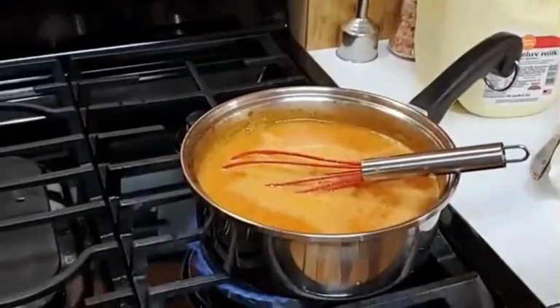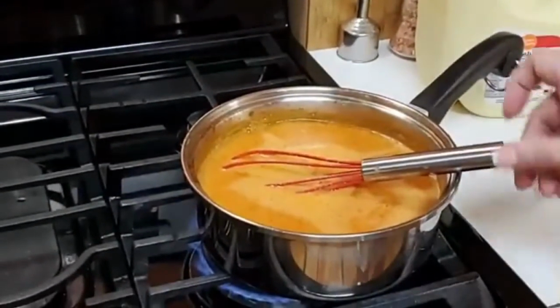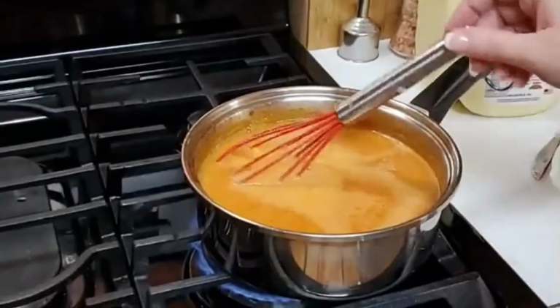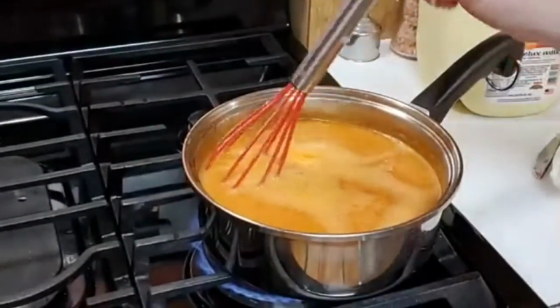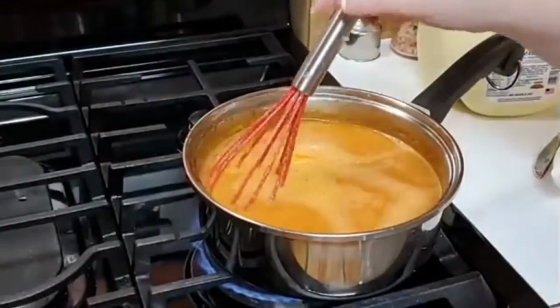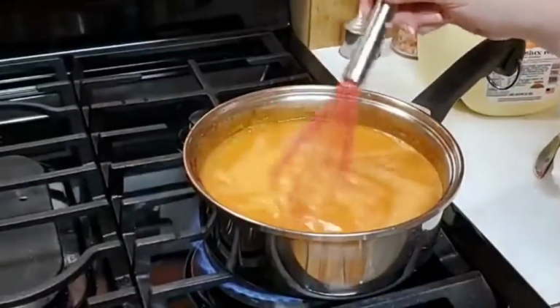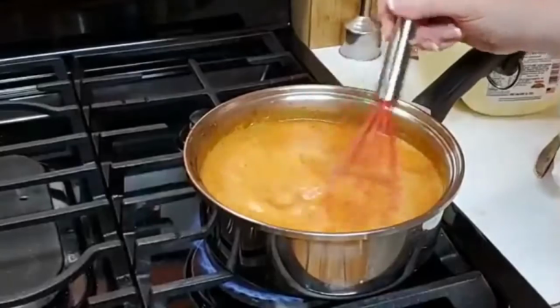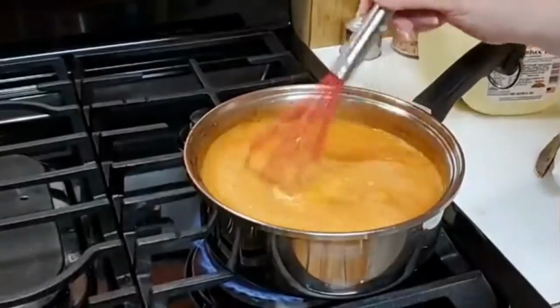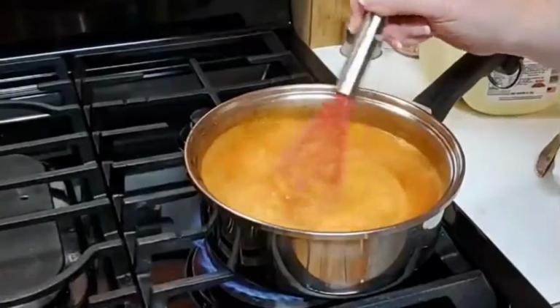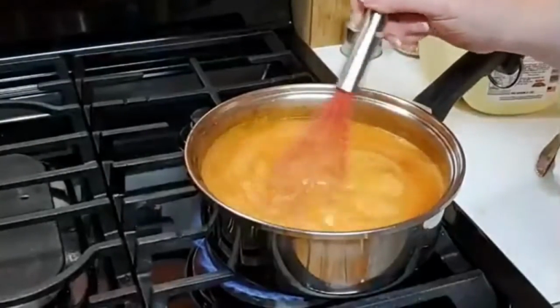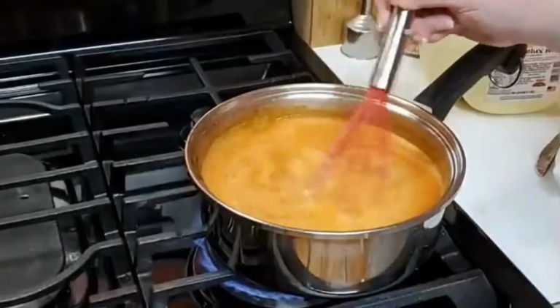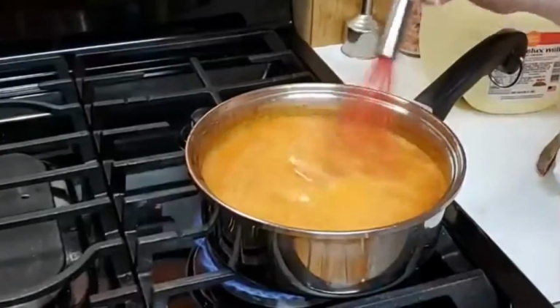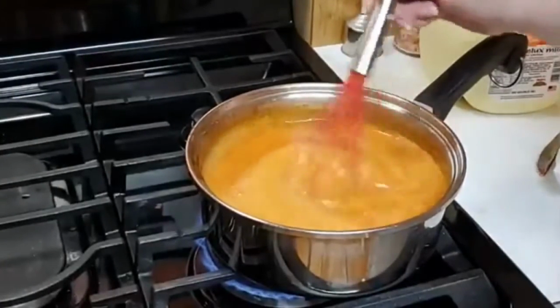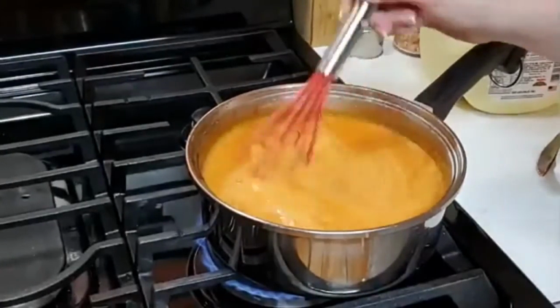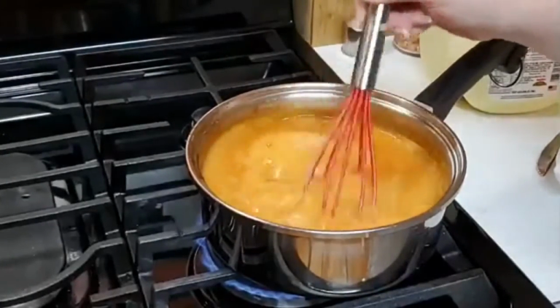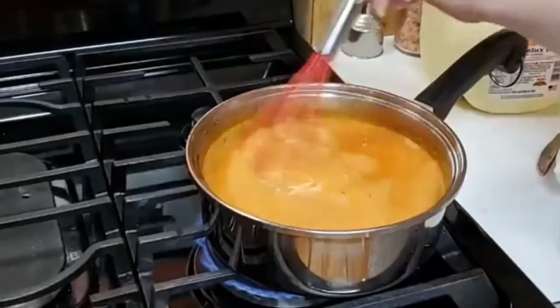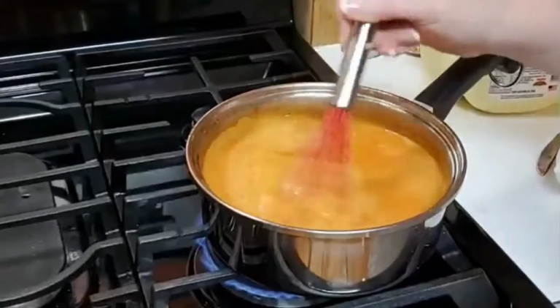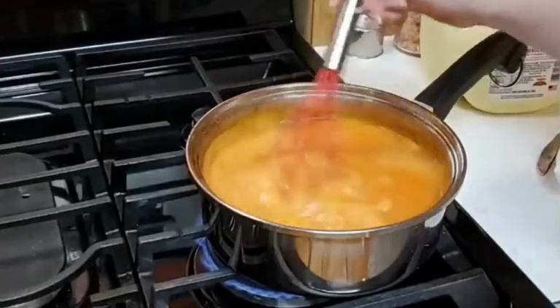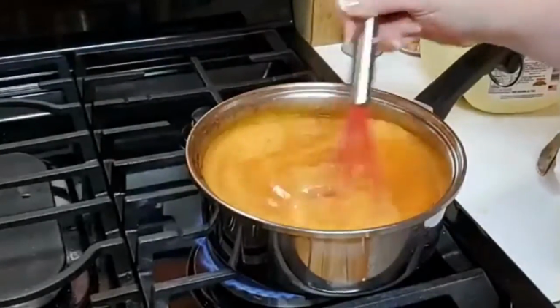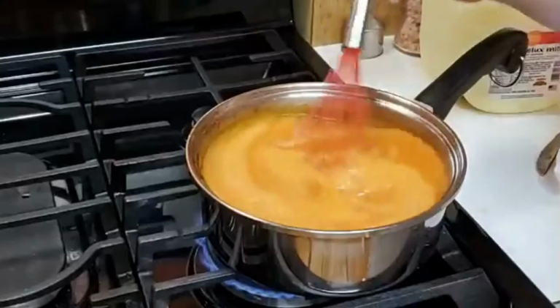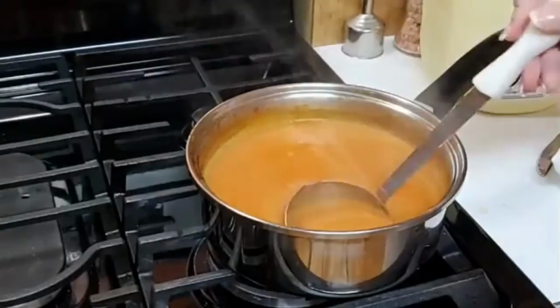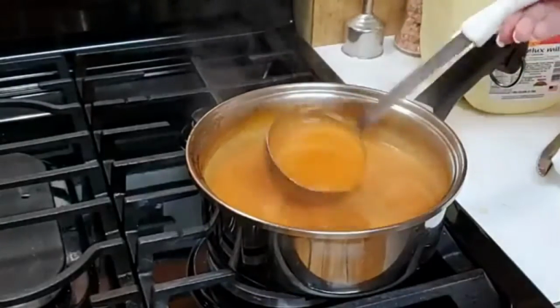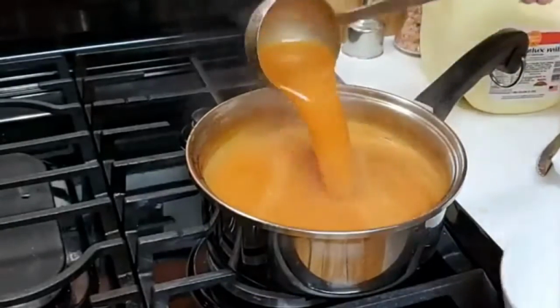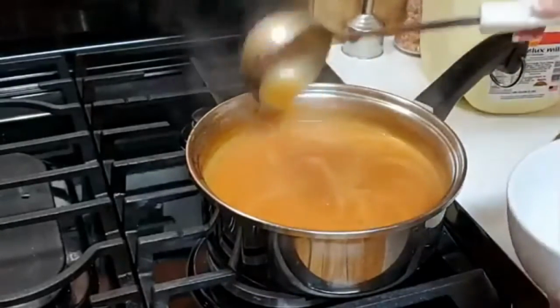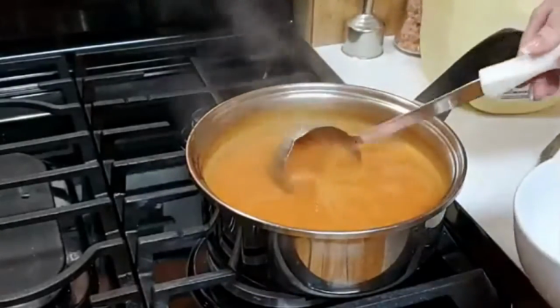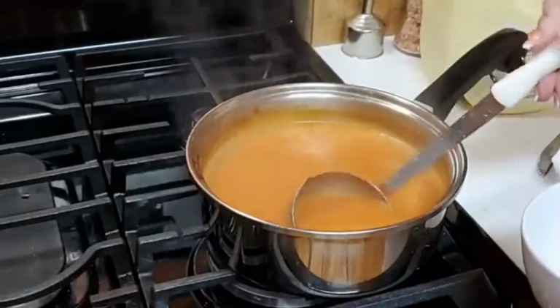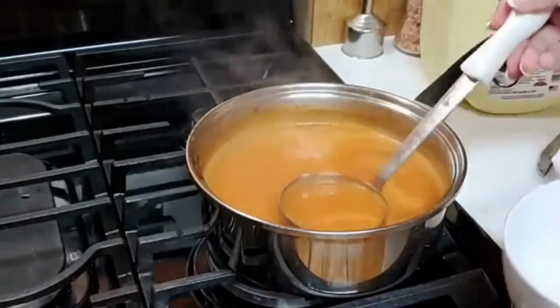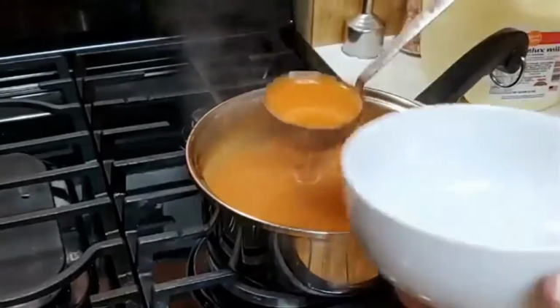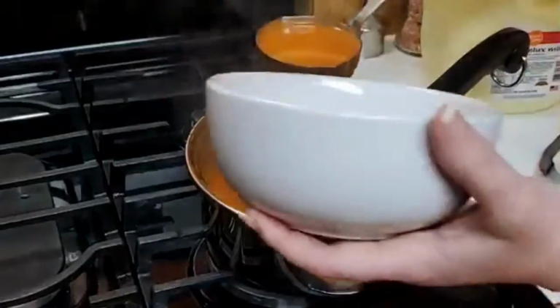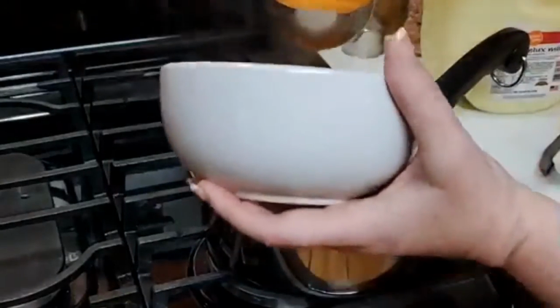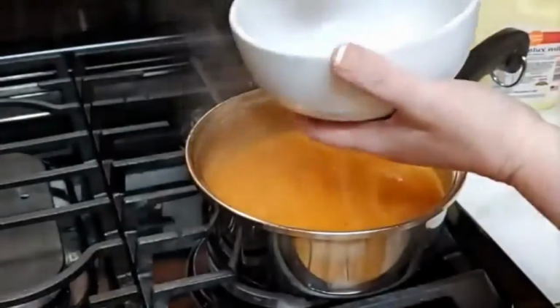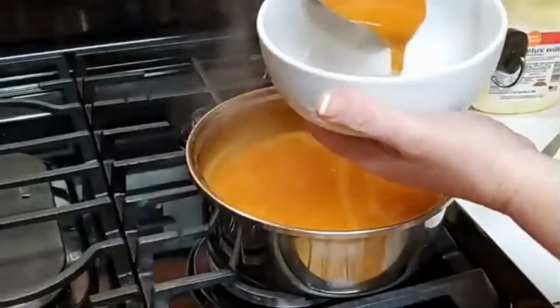That guacamole seasoning that we put in when we were boiling and cooking our tomatoes had a lot of spice and flavor in it. All right, let's just dip us up some tomato soup out of our garden tomatoes.